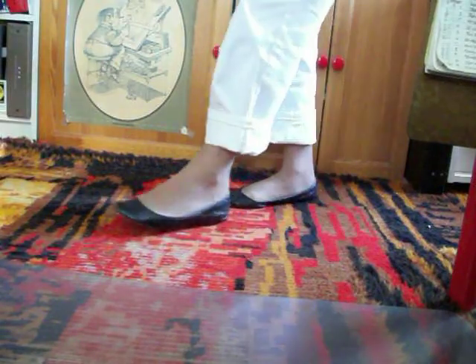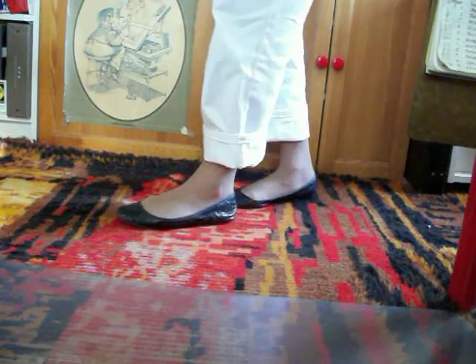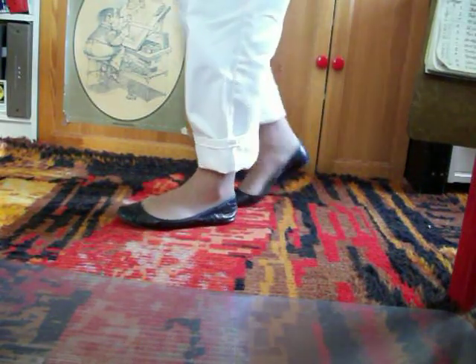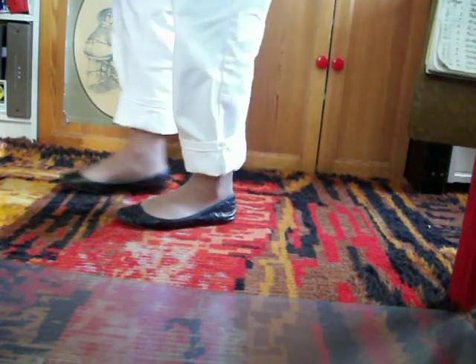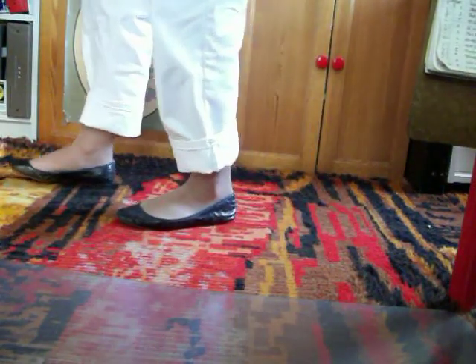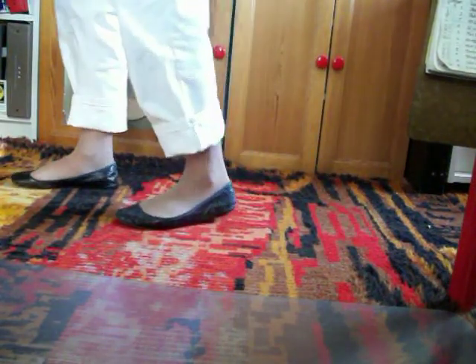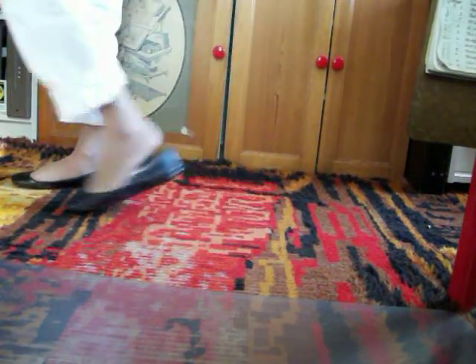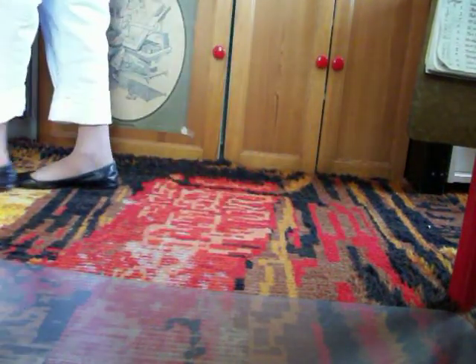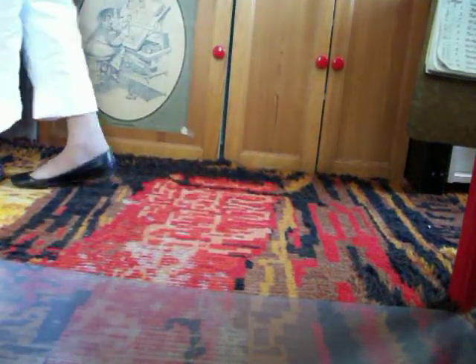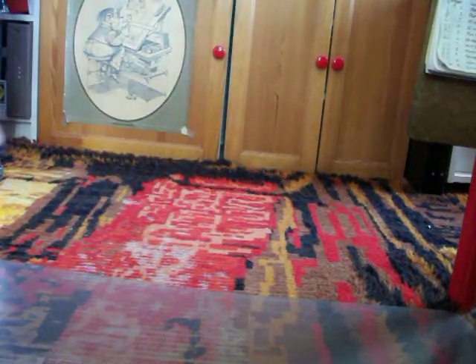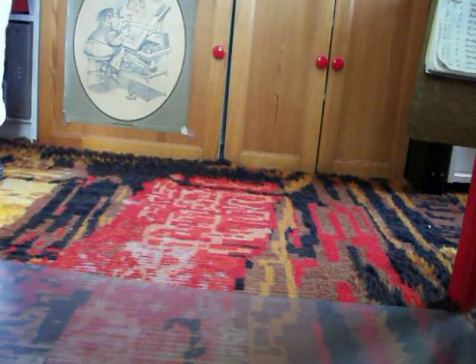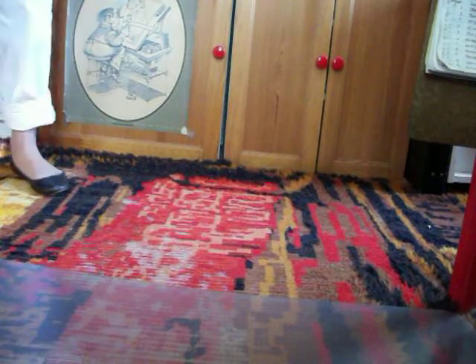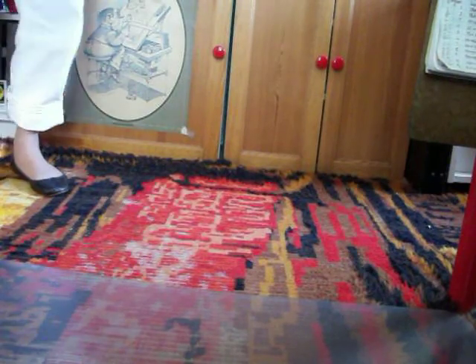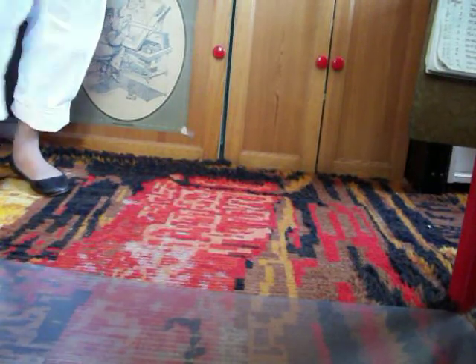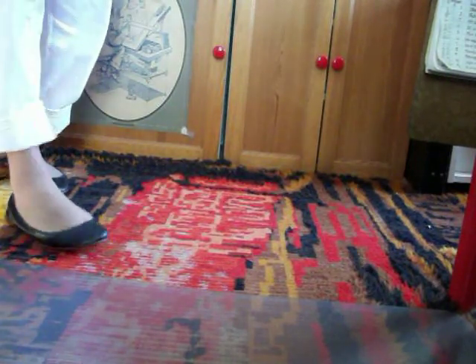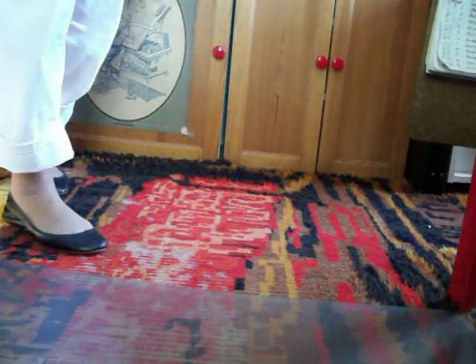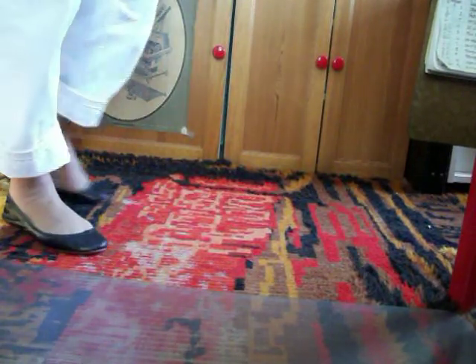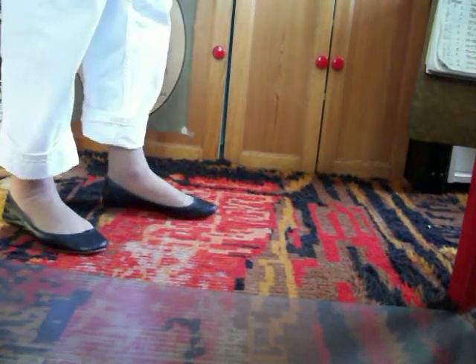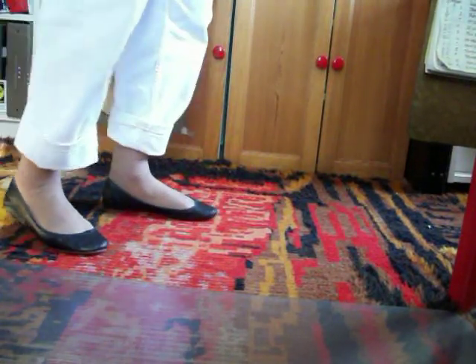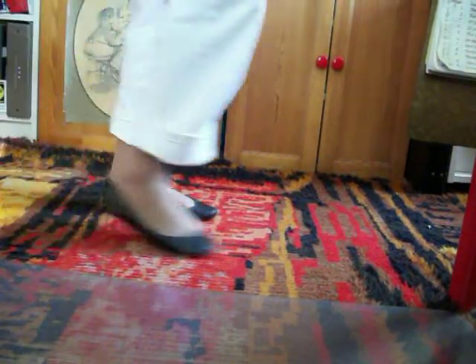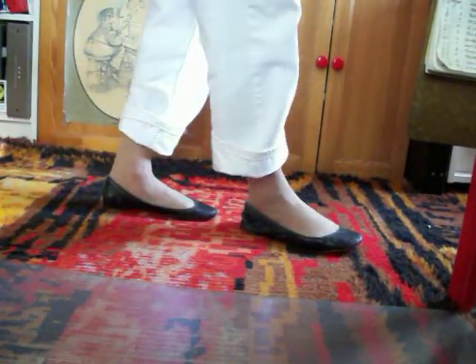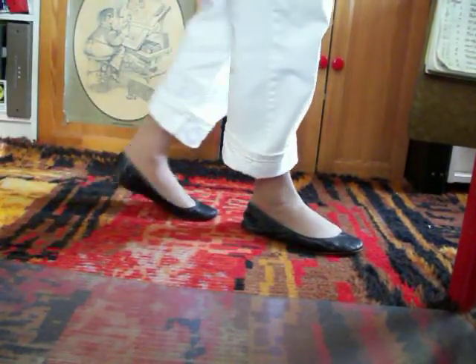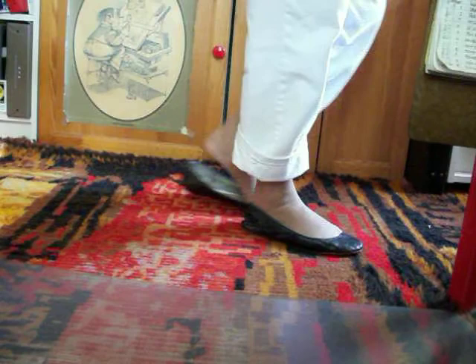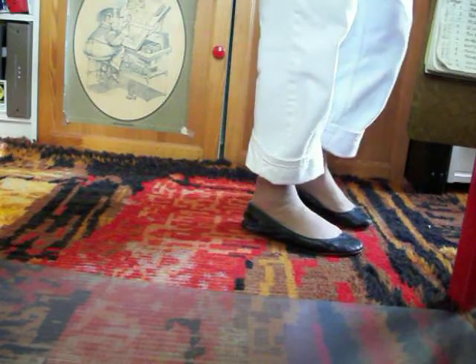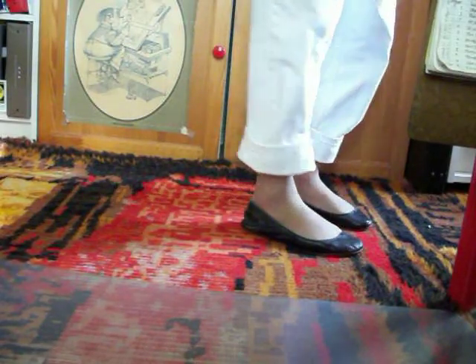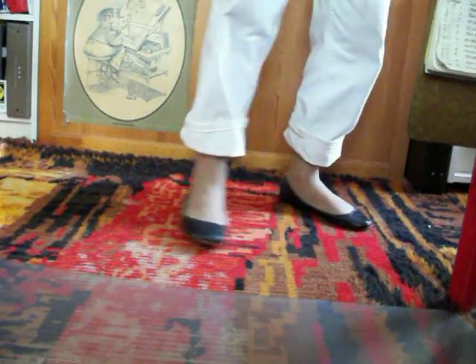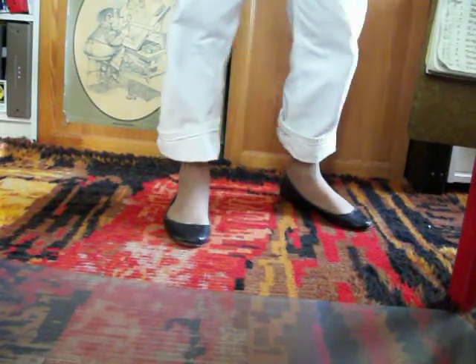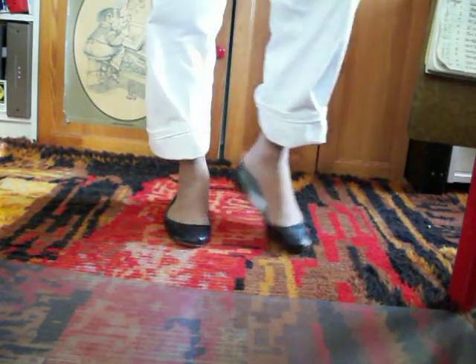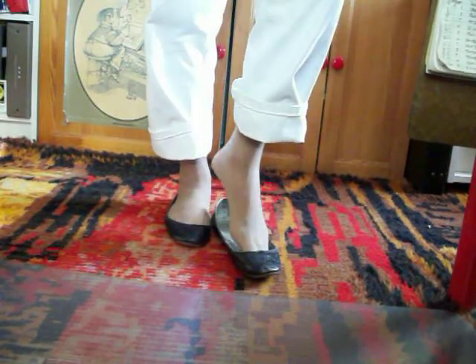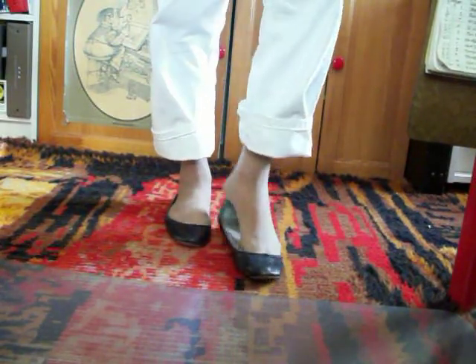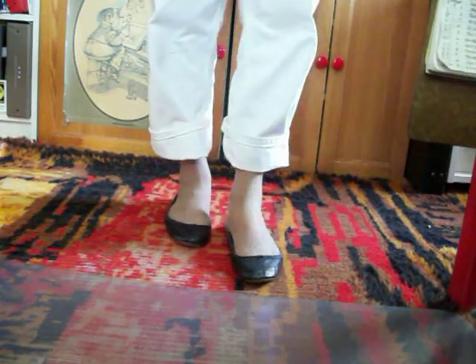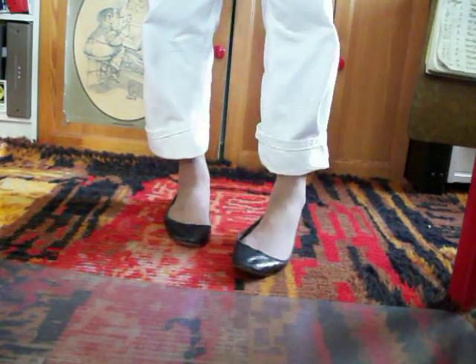I wear them in front of my wife, all around the house. Once in a while I might go to the gas station to gas up her car and I'll have them on. But these are my house shoes slash bedroom slippers.